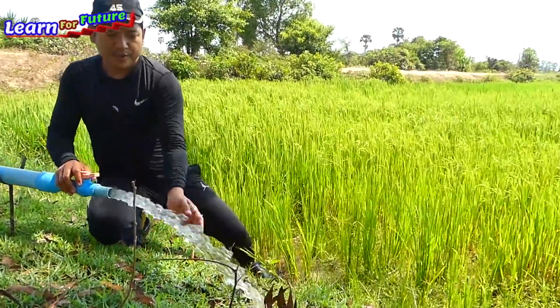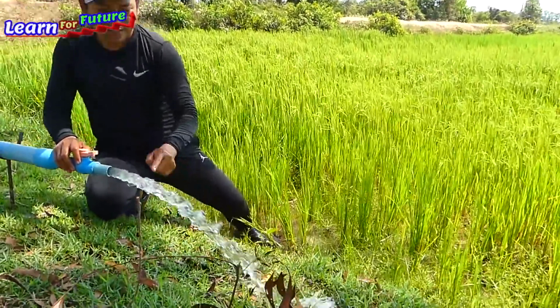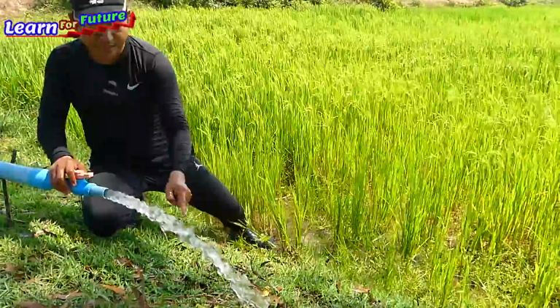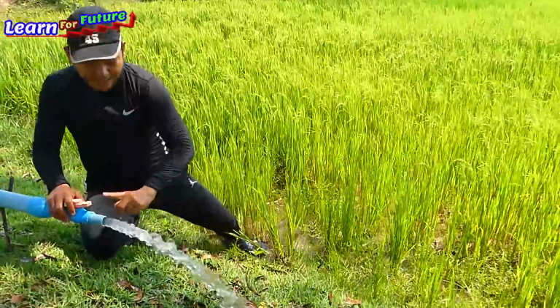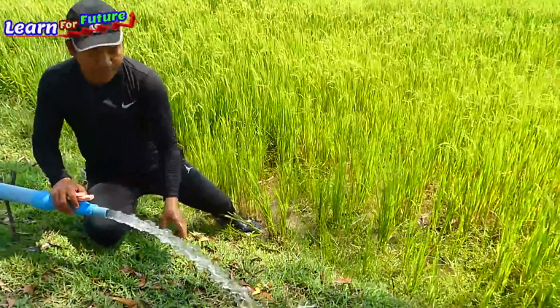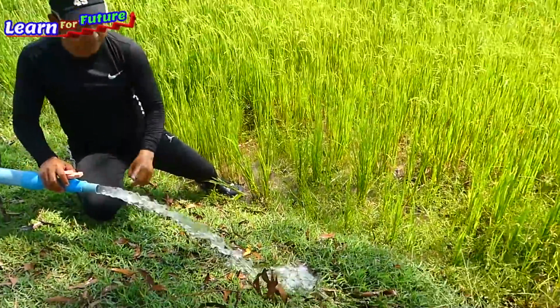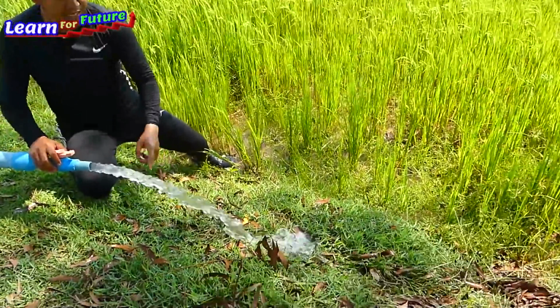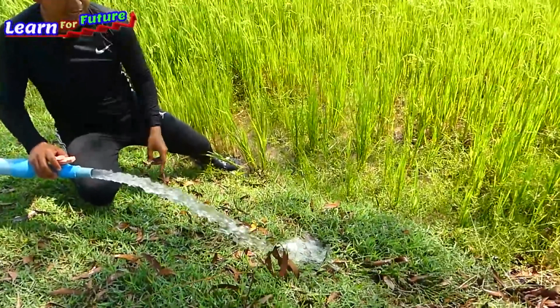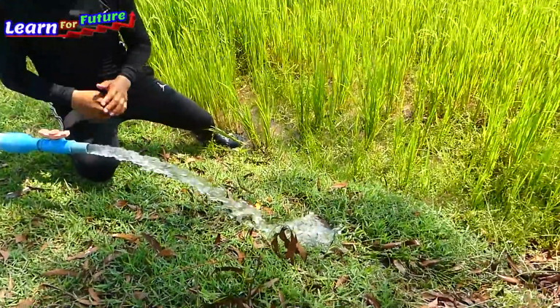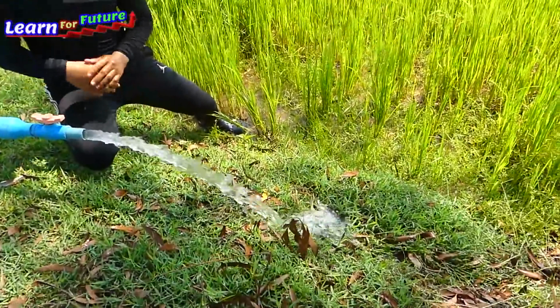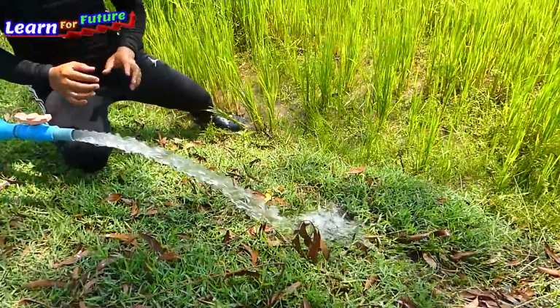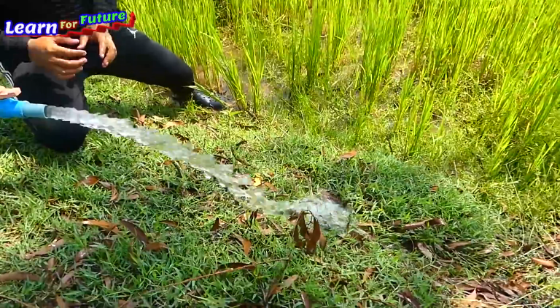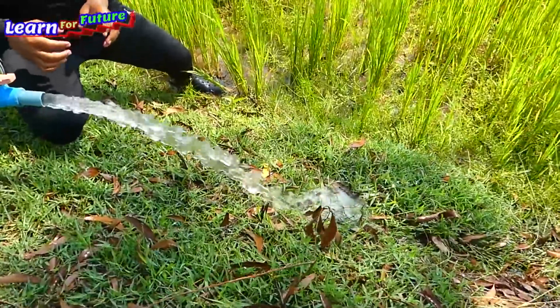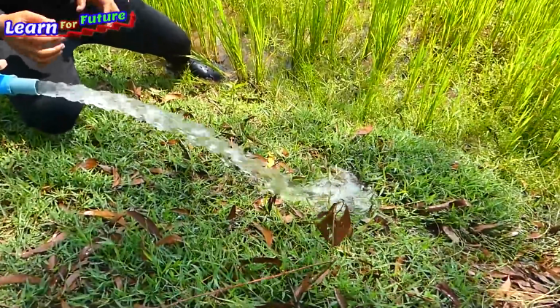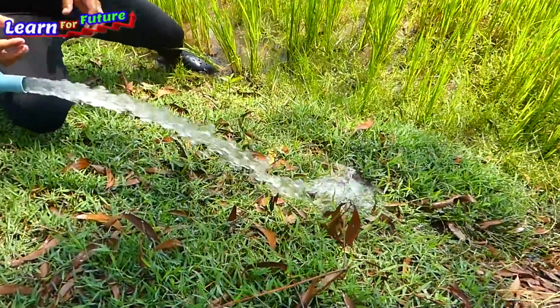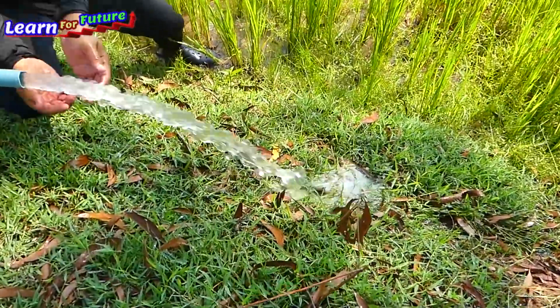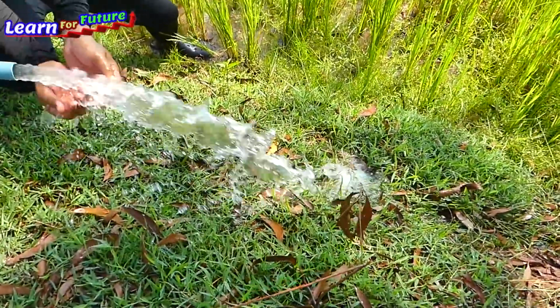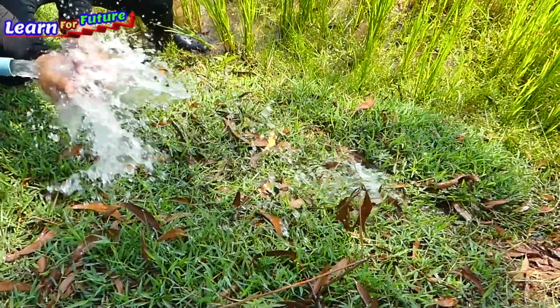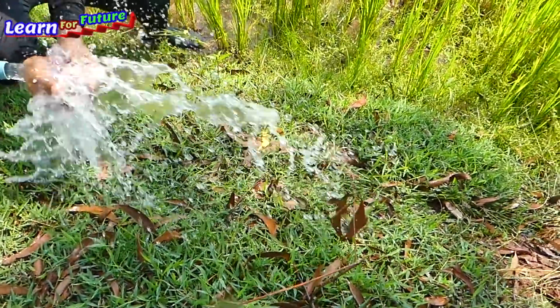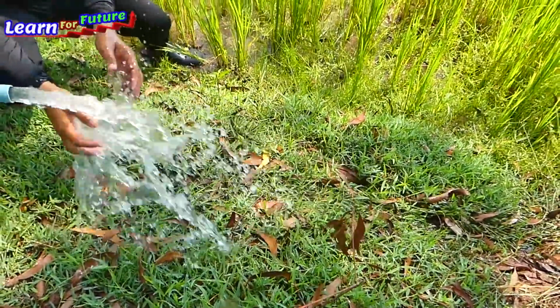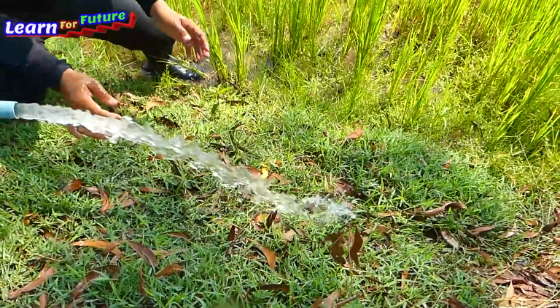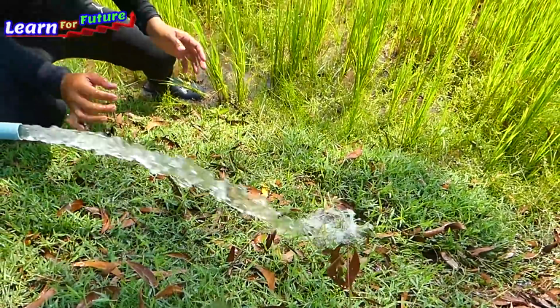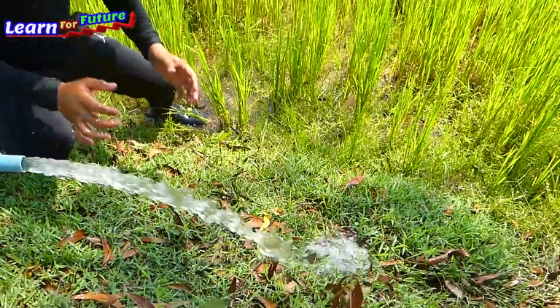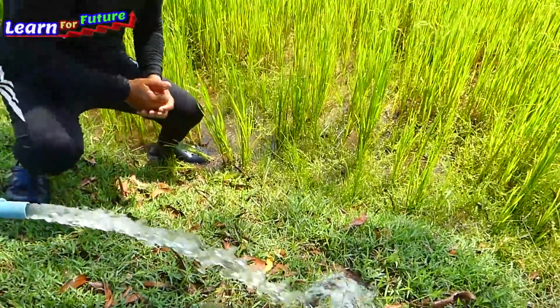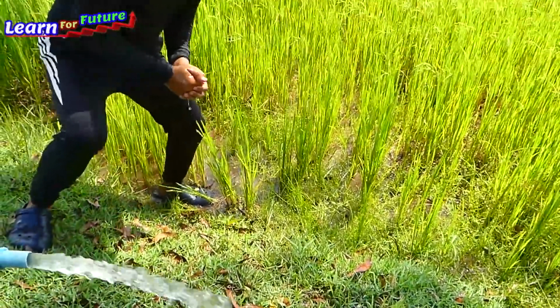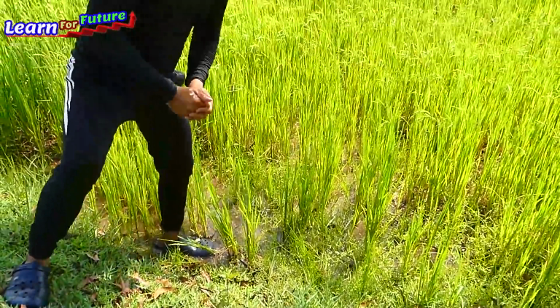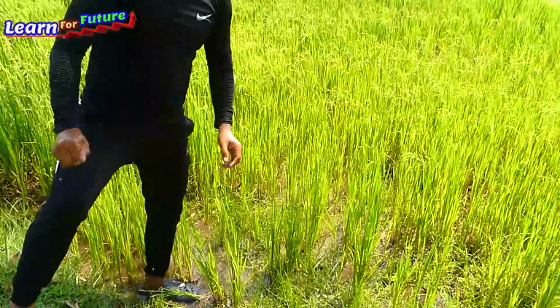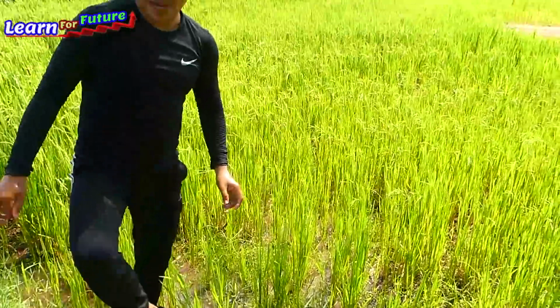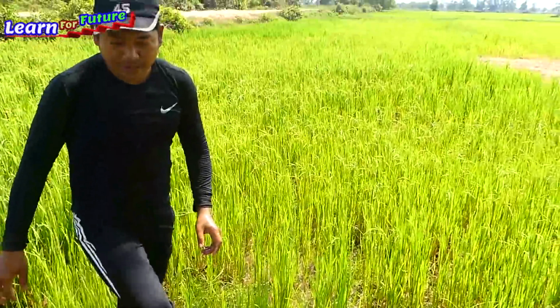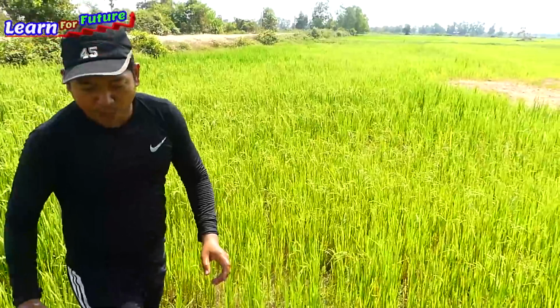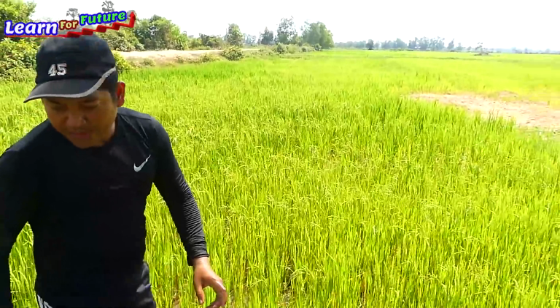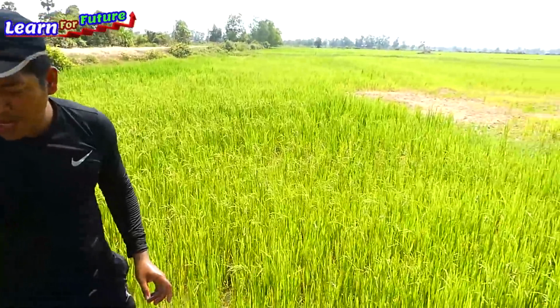This speed means it's sucking from the river already. The drum is working well.